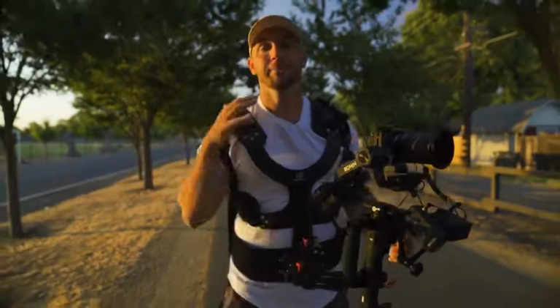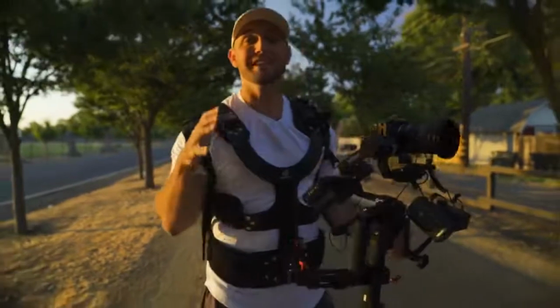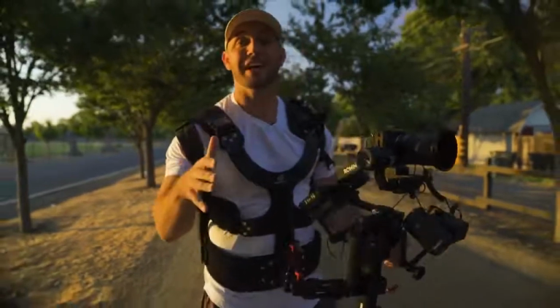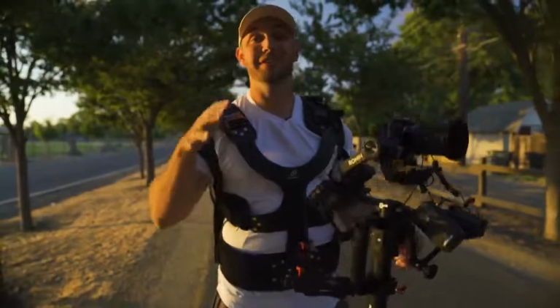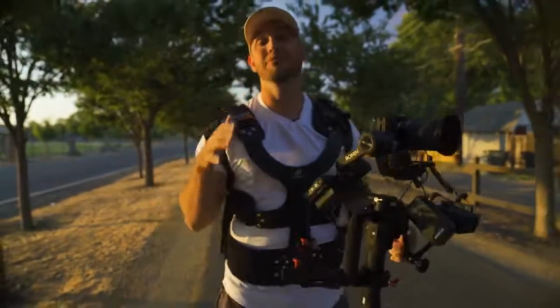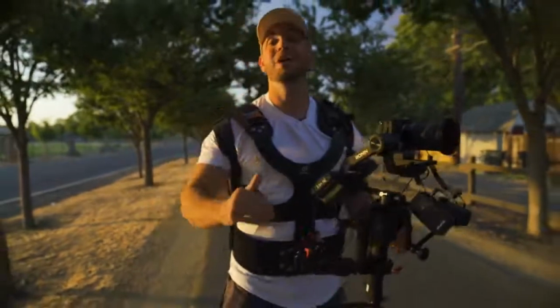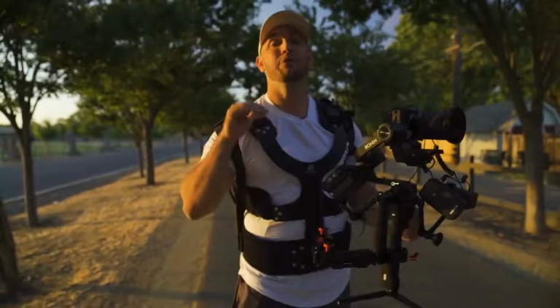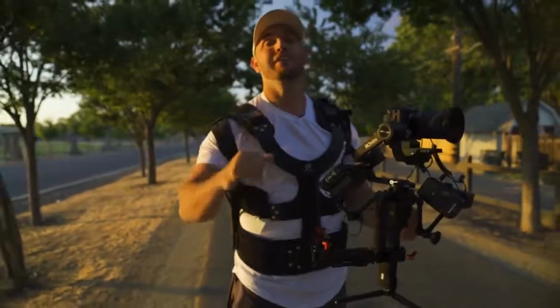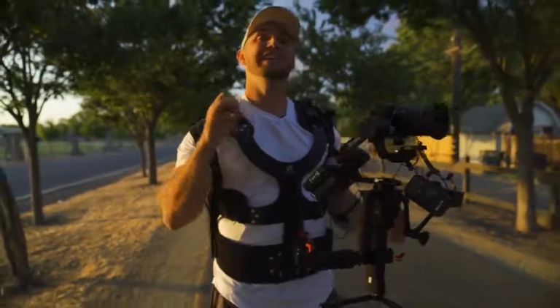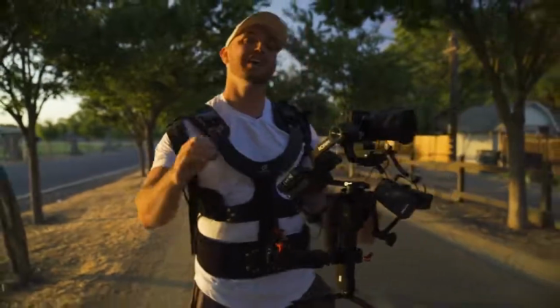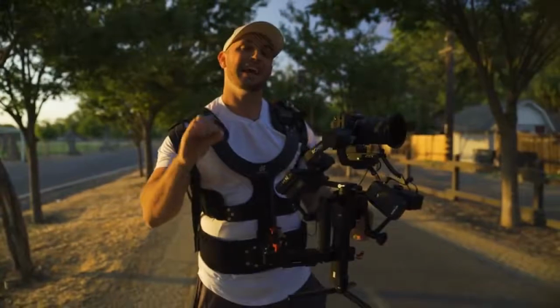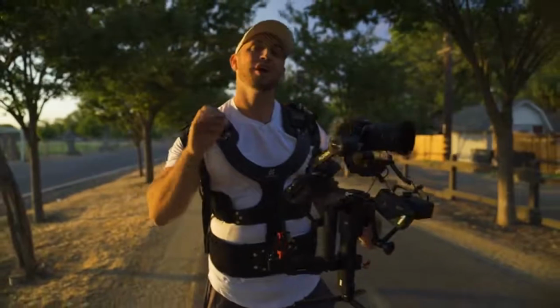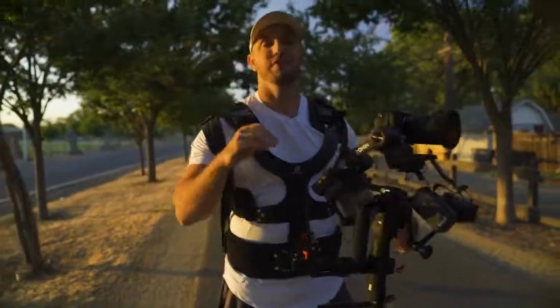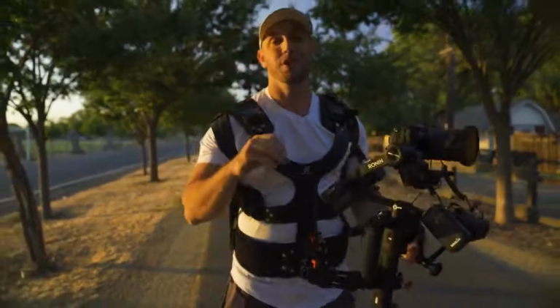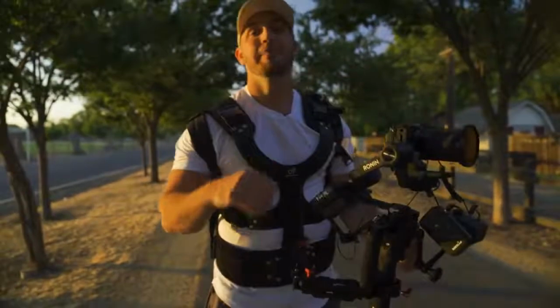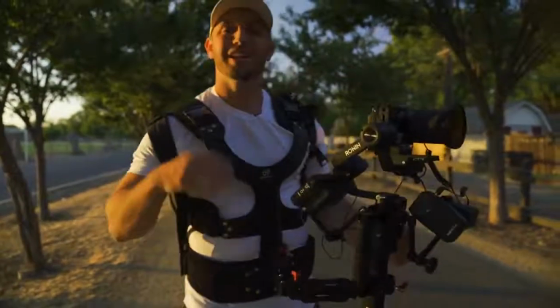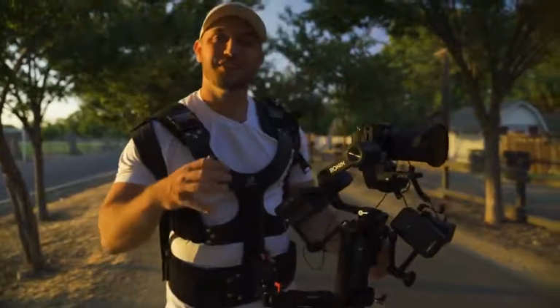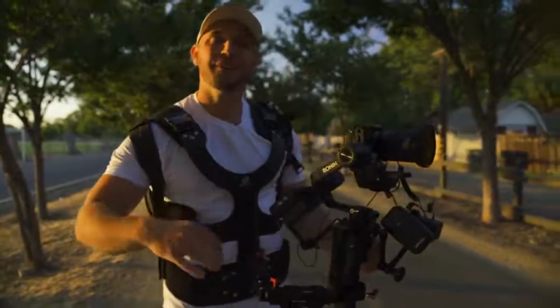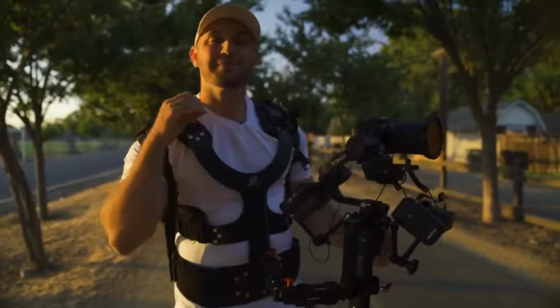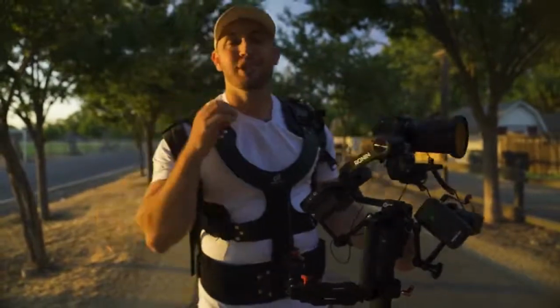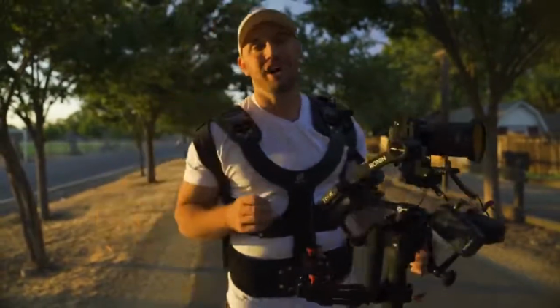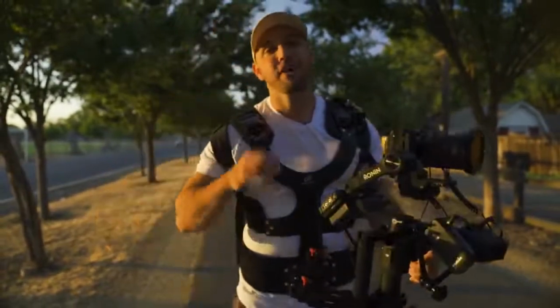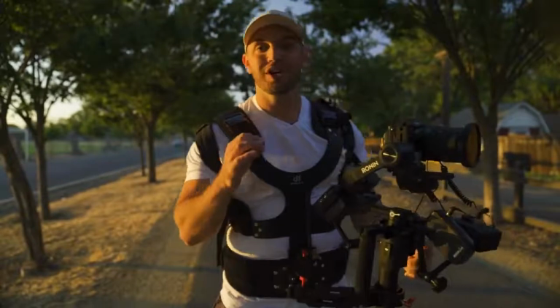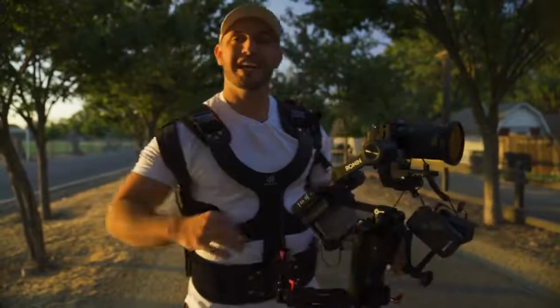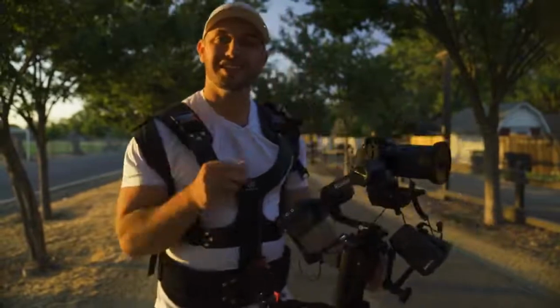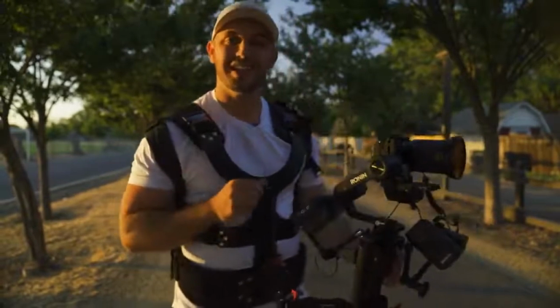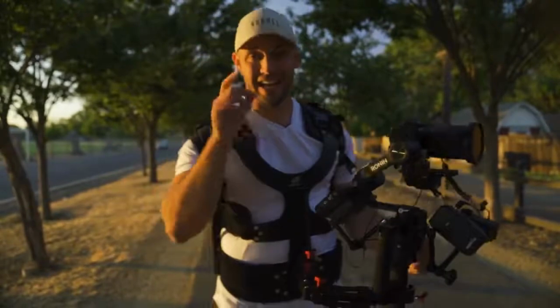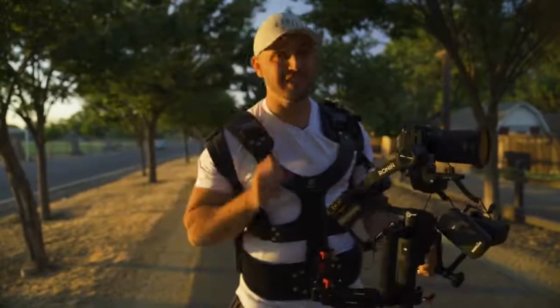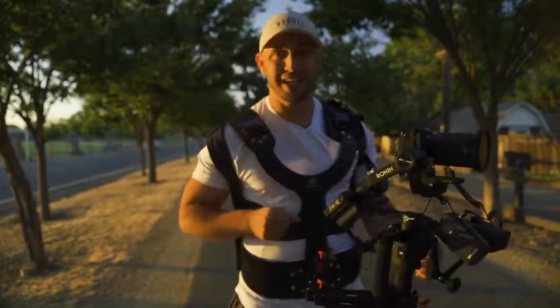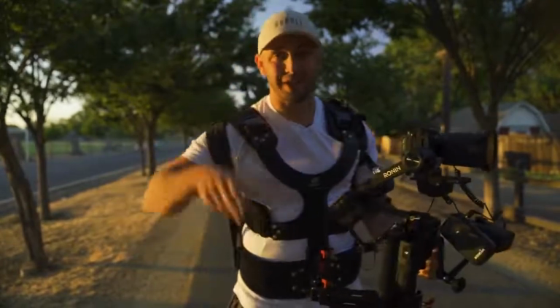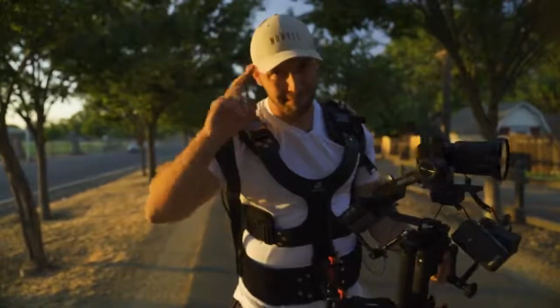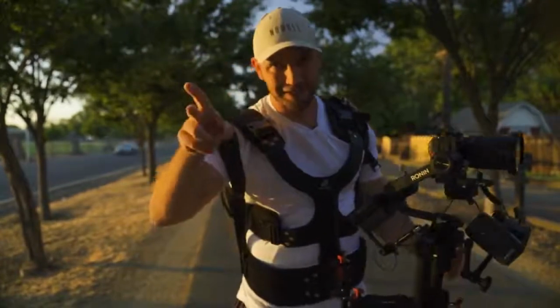If you have any questions about the Thanos arm and vest, please leave them down in the comments below and I will definitely get to each and every one of those questions. Make sure you like this video and subscribe to the Brotographer for more content just like this, and I will see you in the next one. Peace.